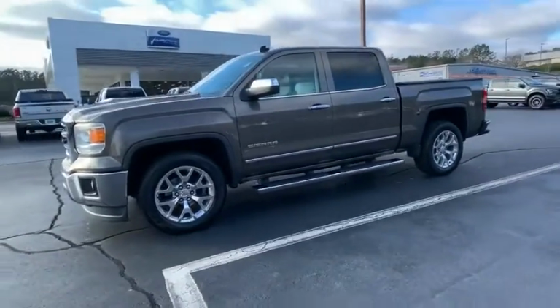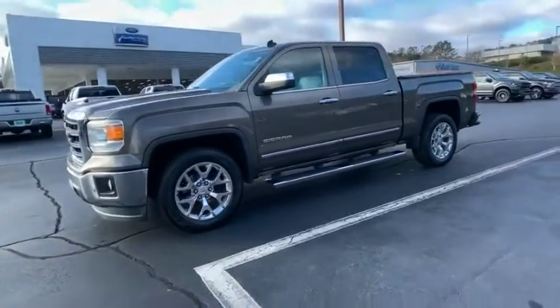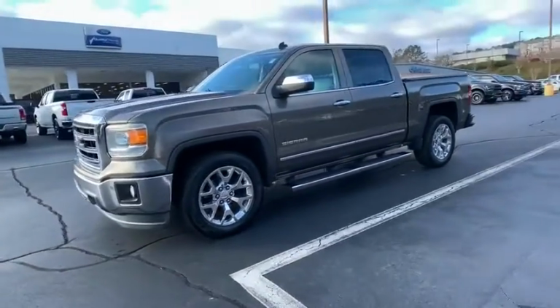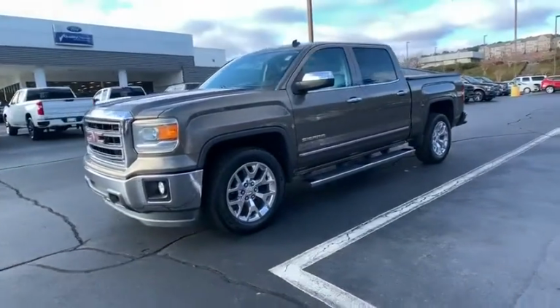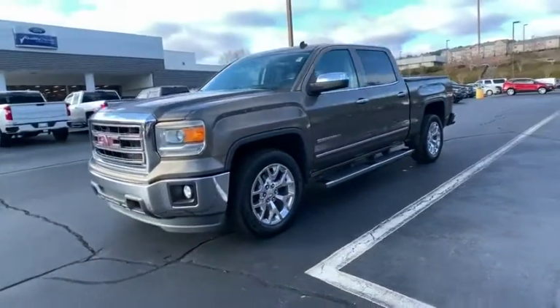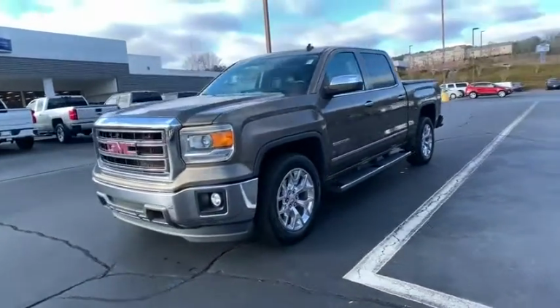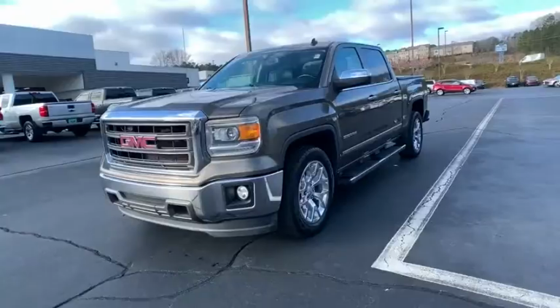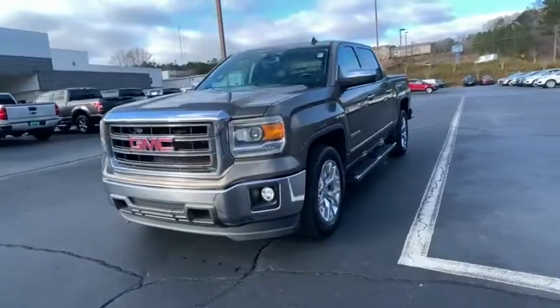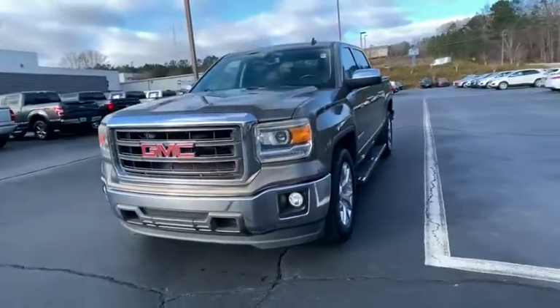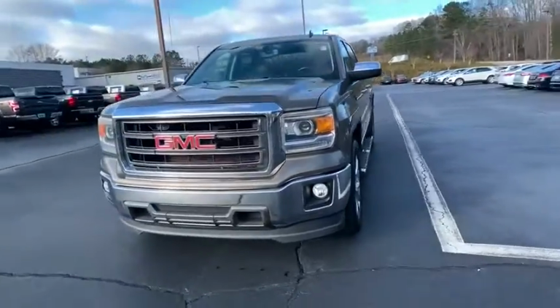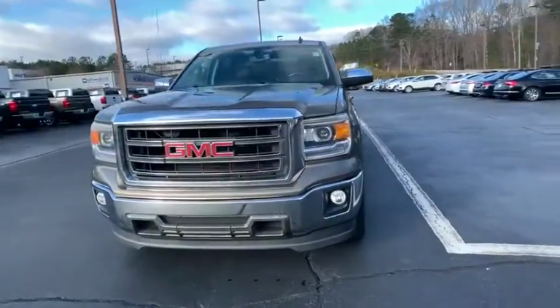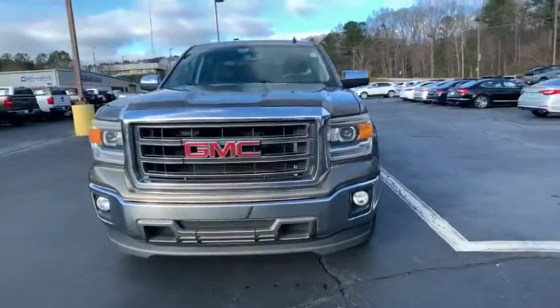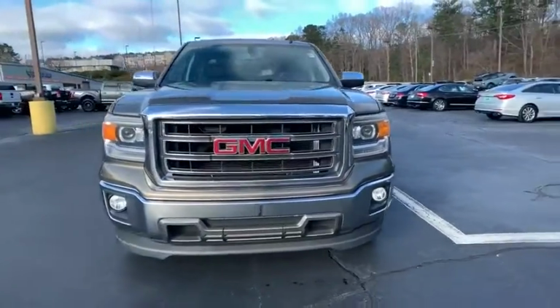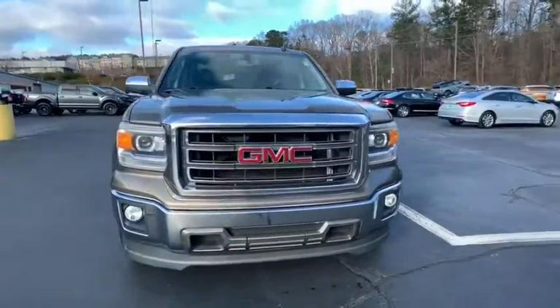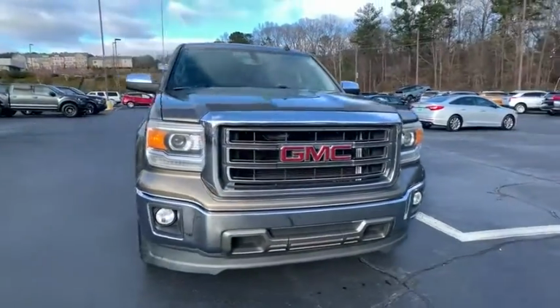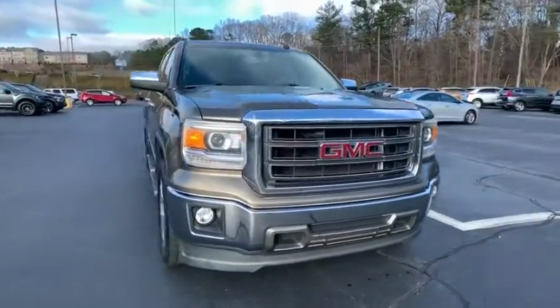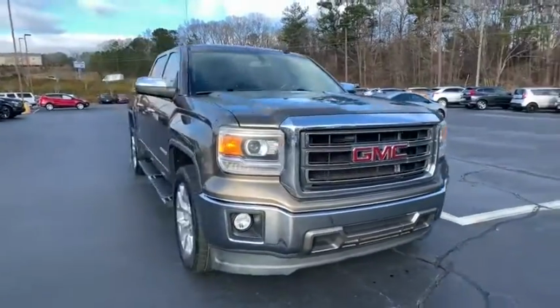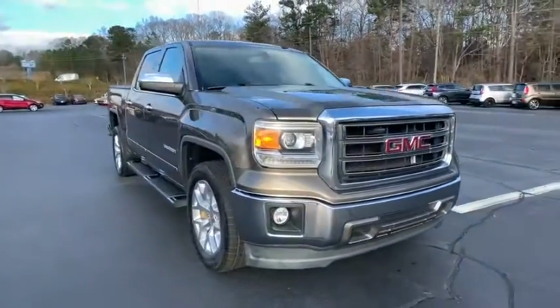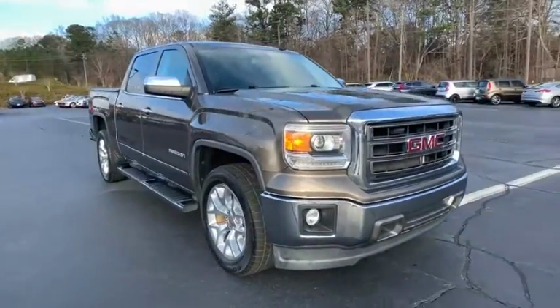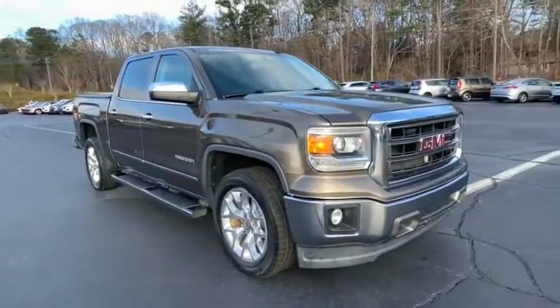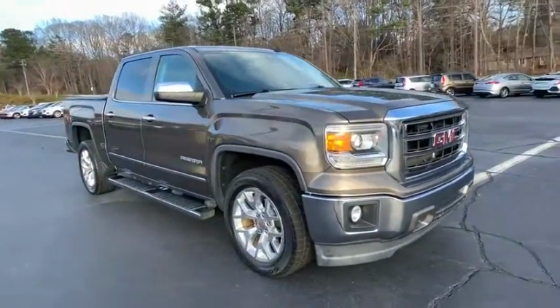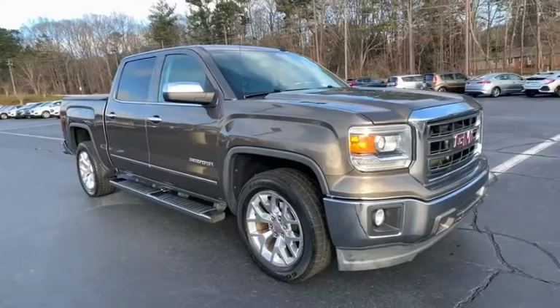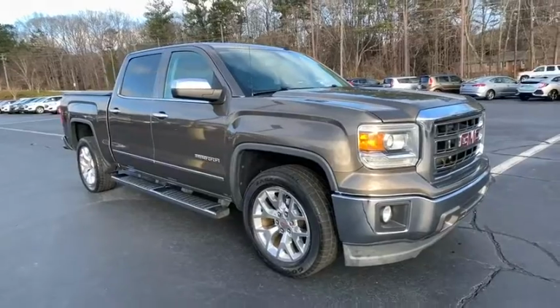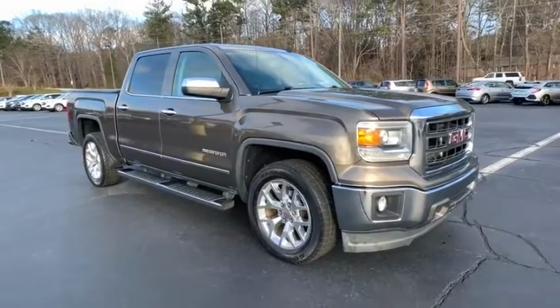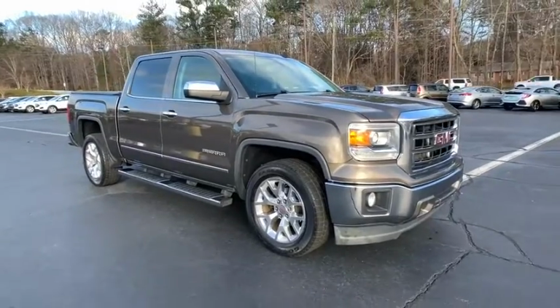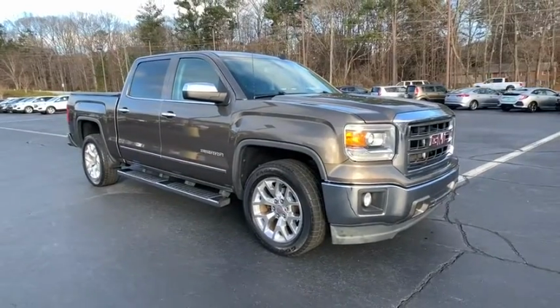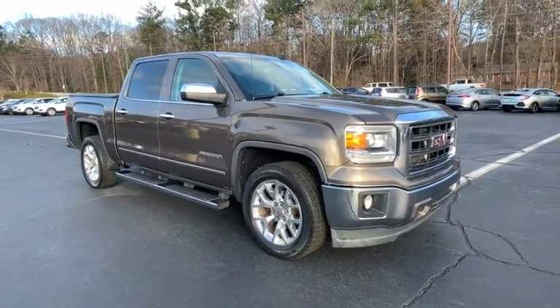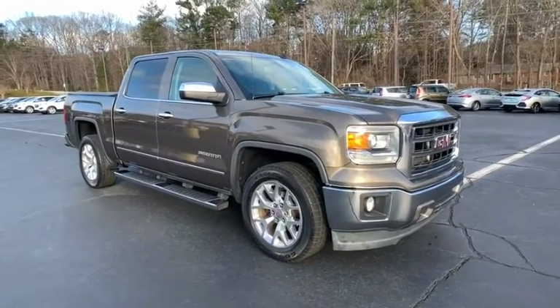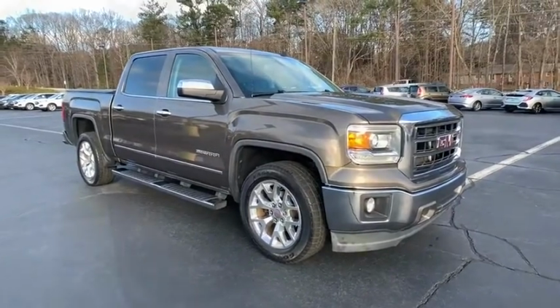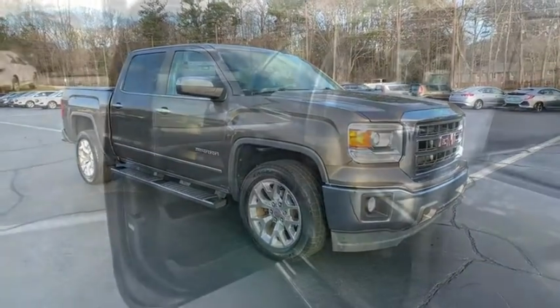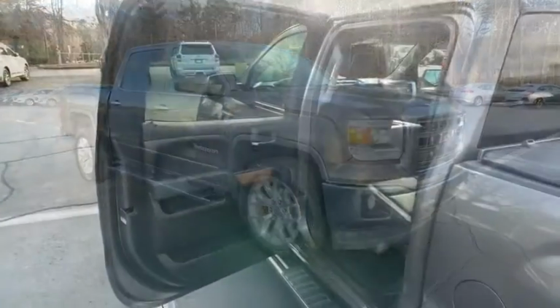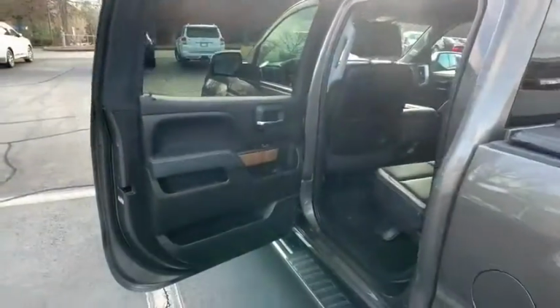The Sierra 1500 now comes with an automatic transmission that combines high max hauling capability with precise control. This vehicle has less than 115,000 miles.